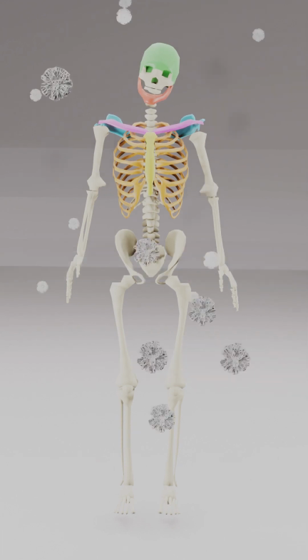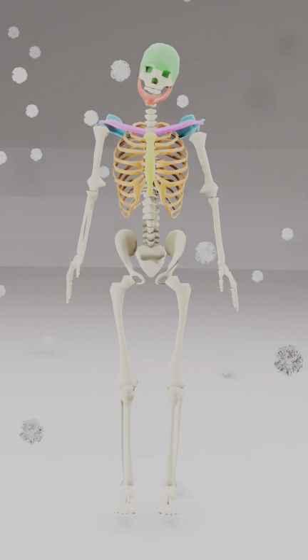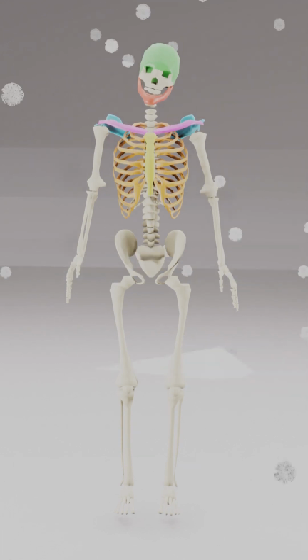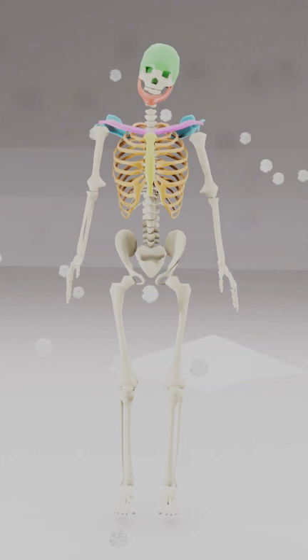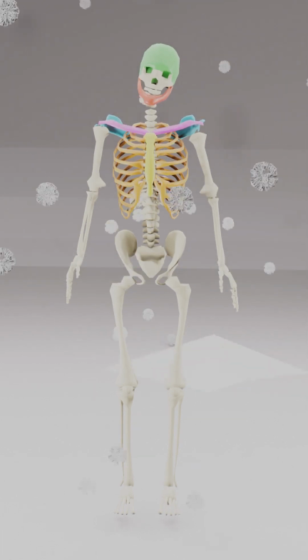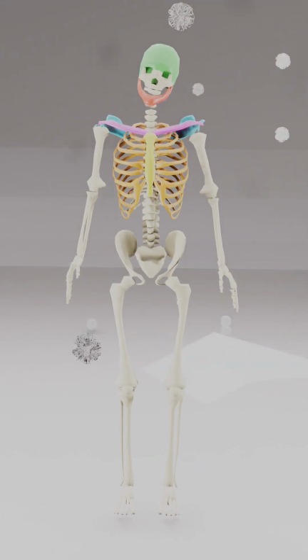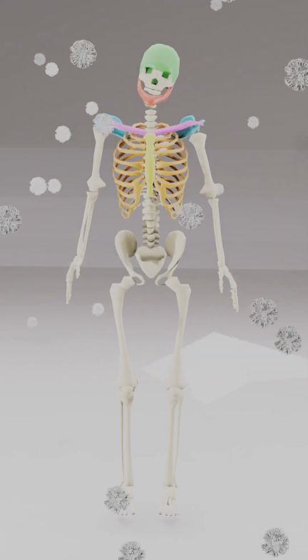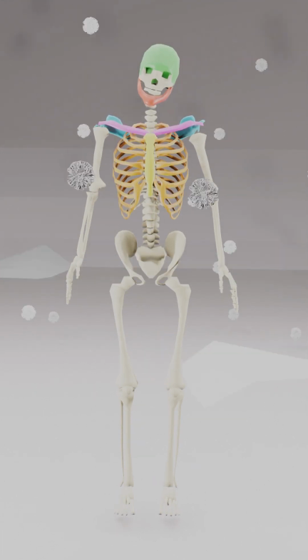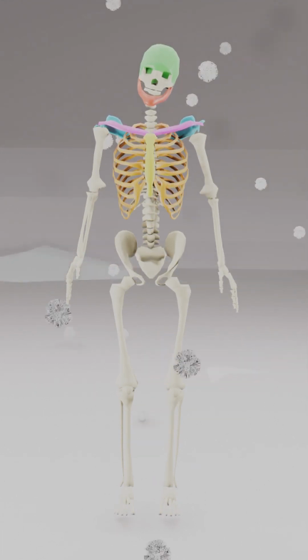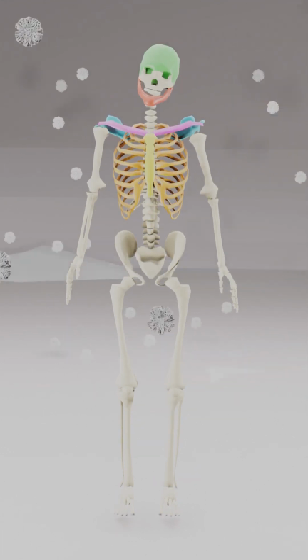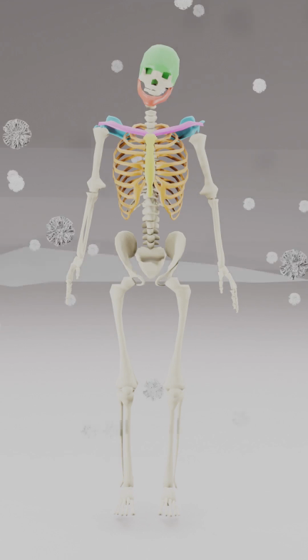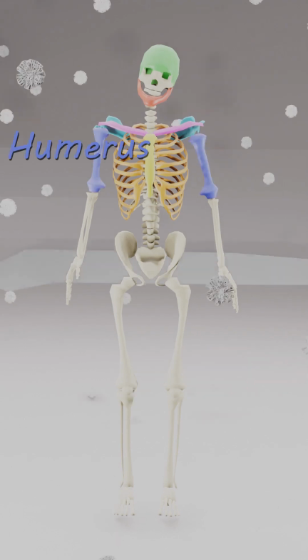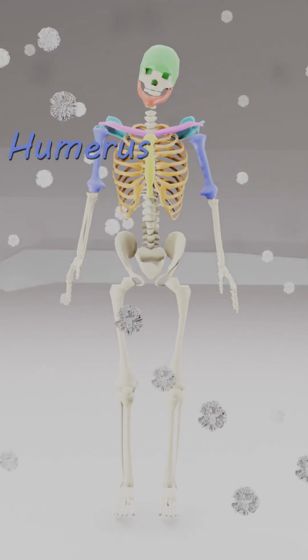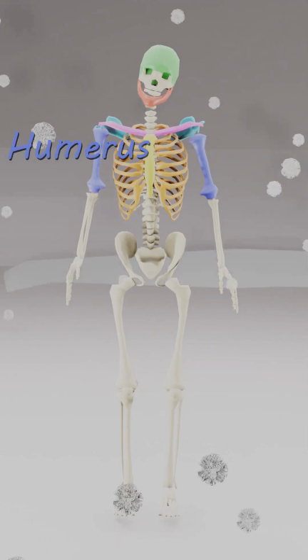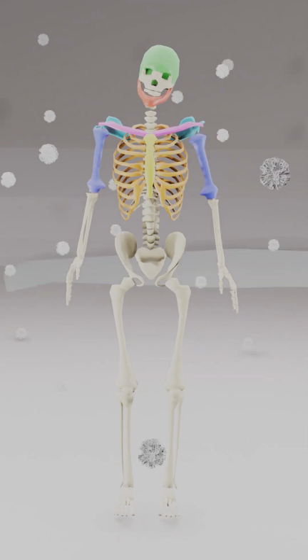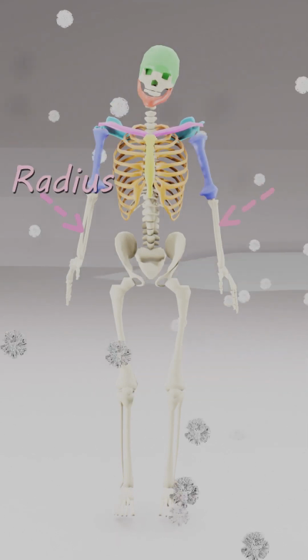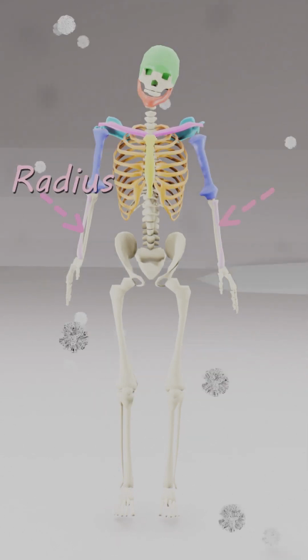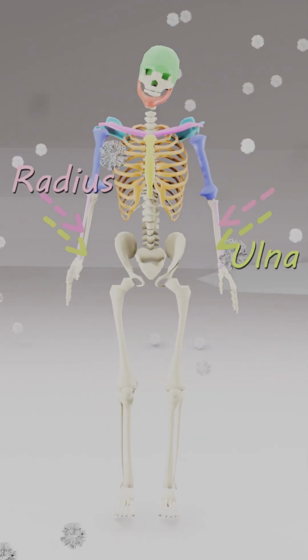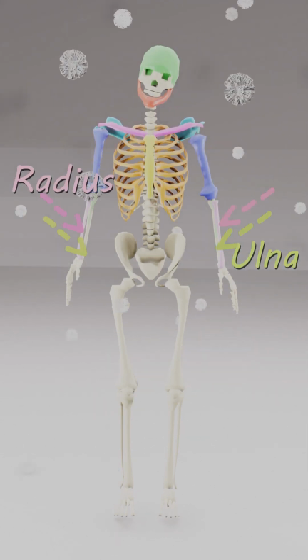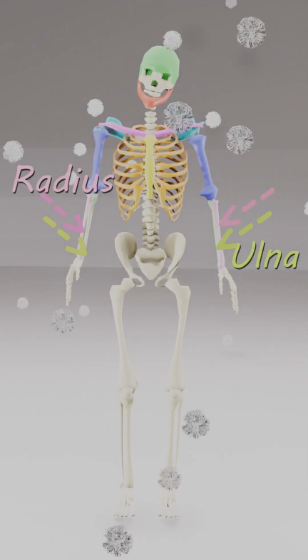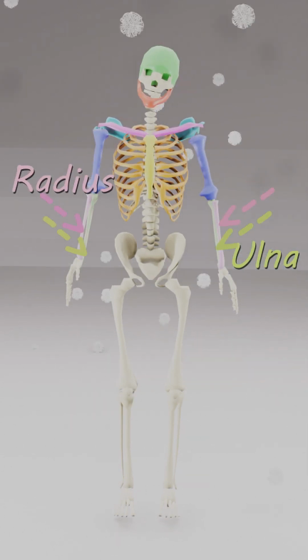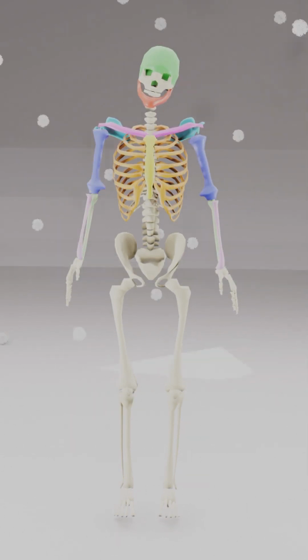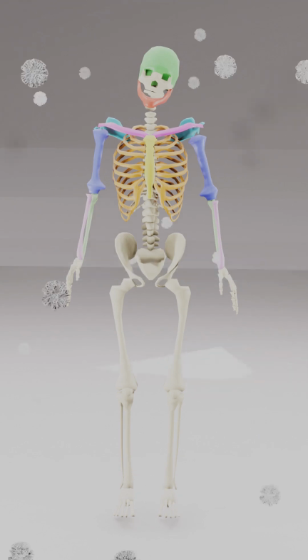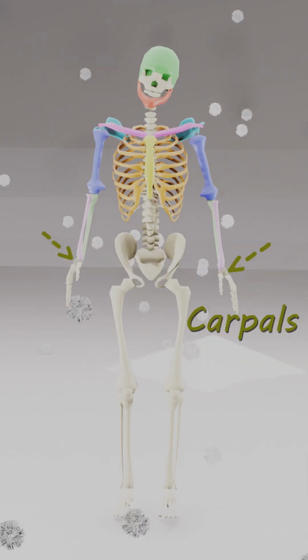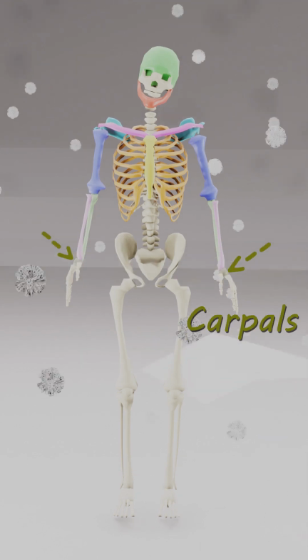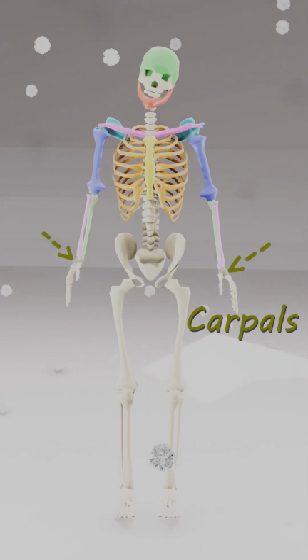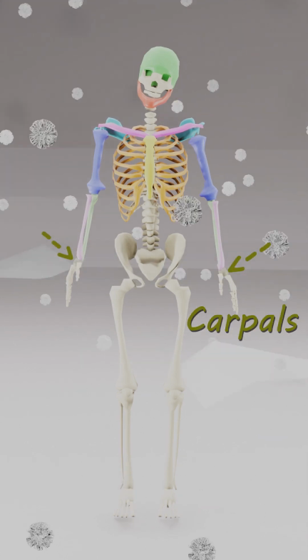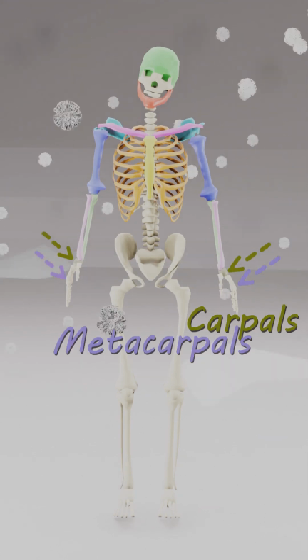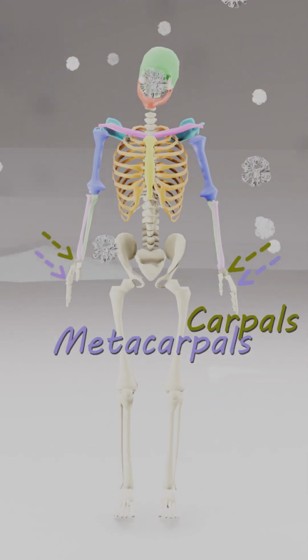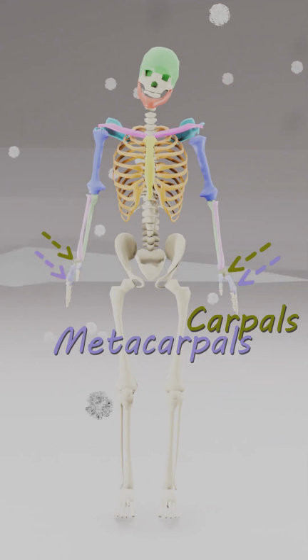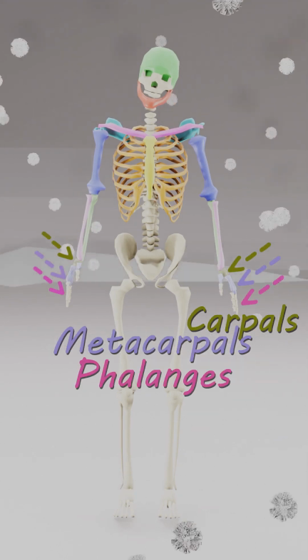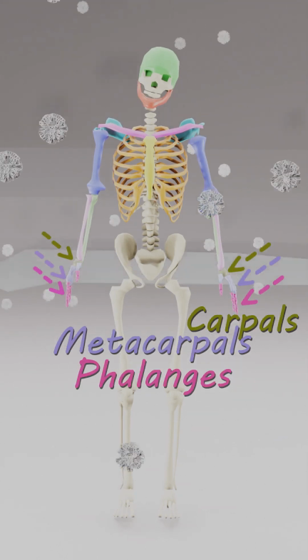206 bones in you, let's learn what they all do. Humerus in your upper arm, radius and ulna they charm. Wrist has carpals, small and neat, metacarpals, fingers fleet.